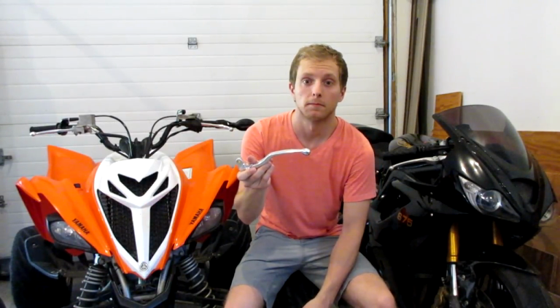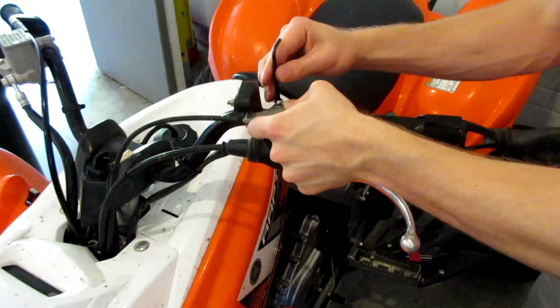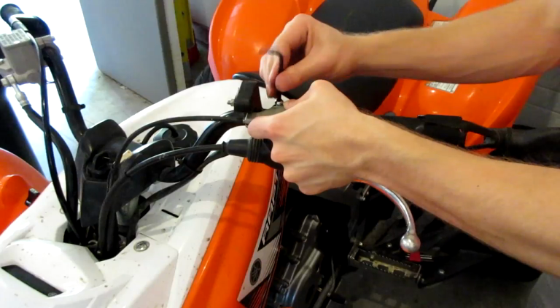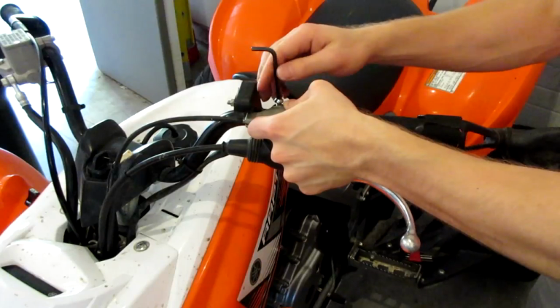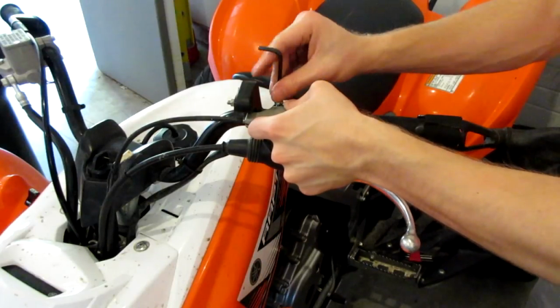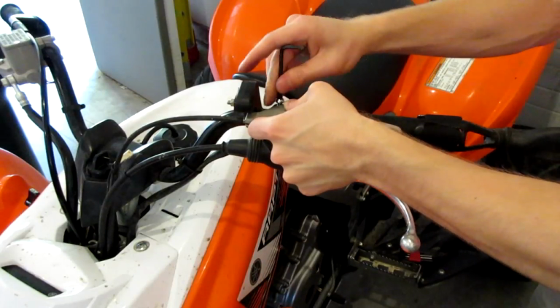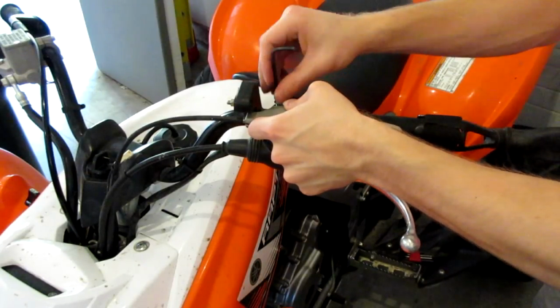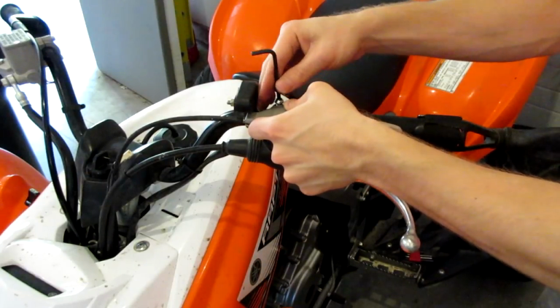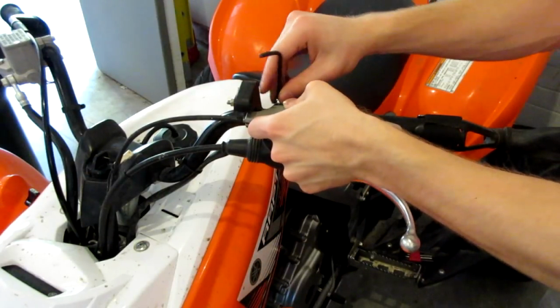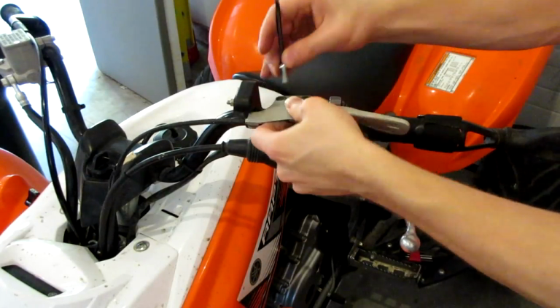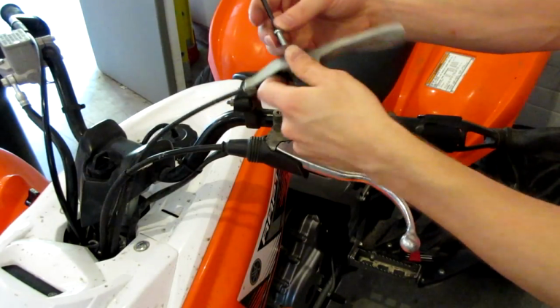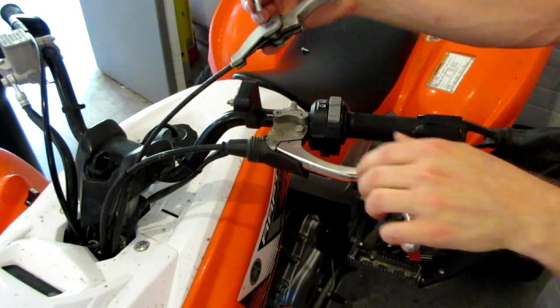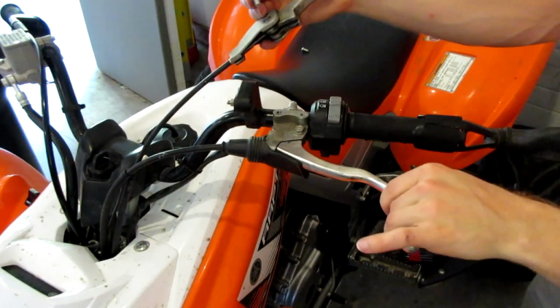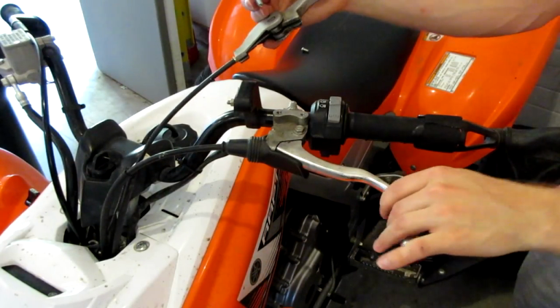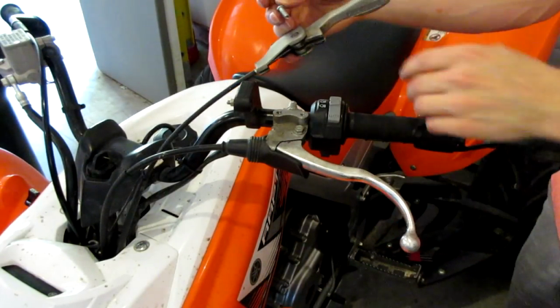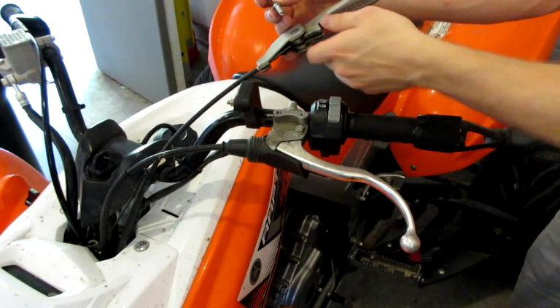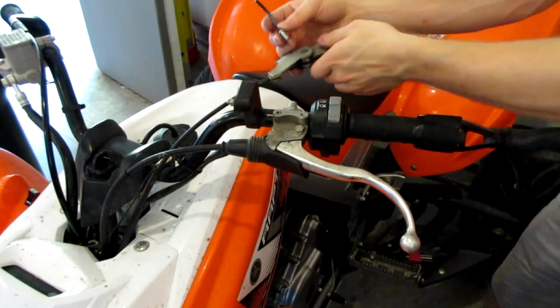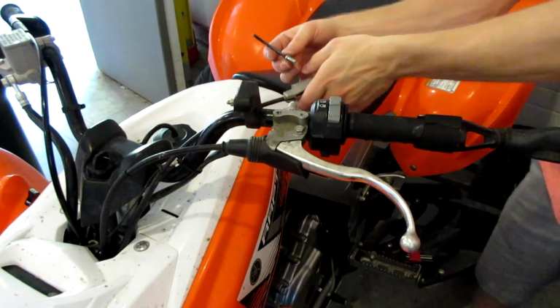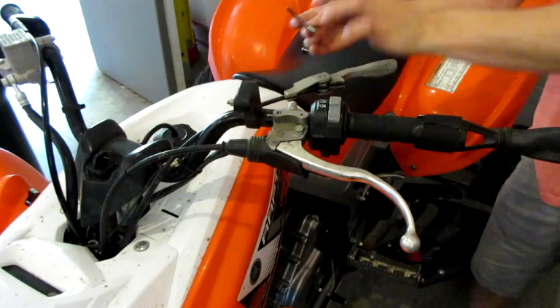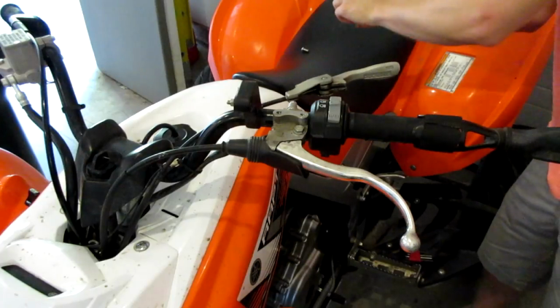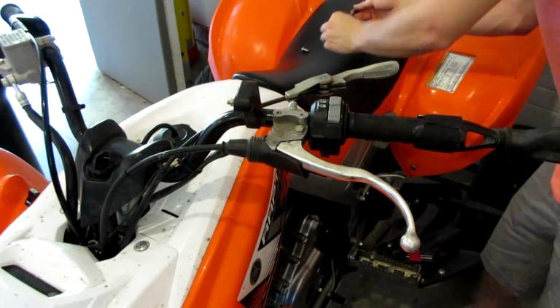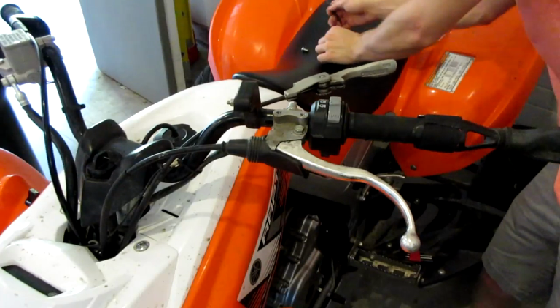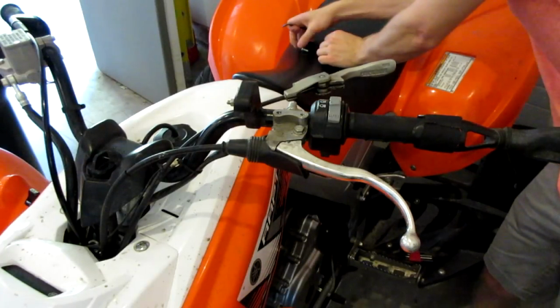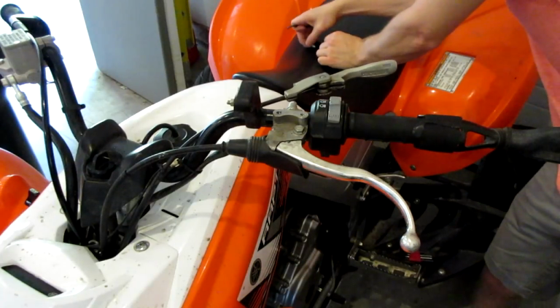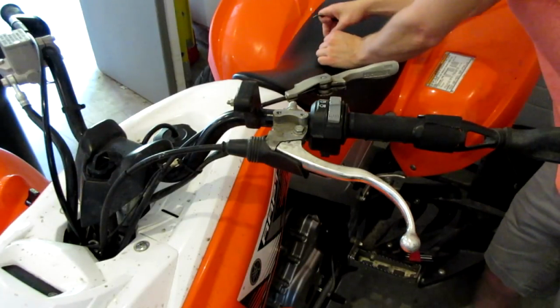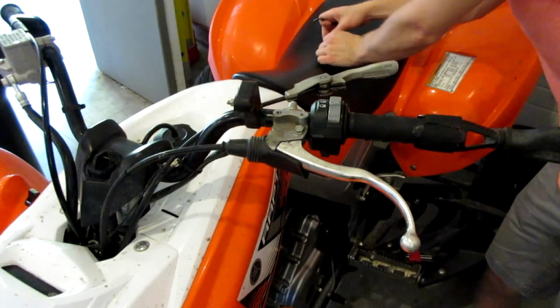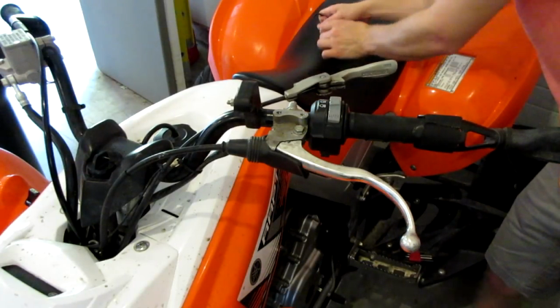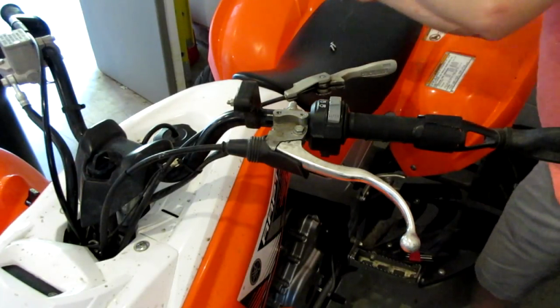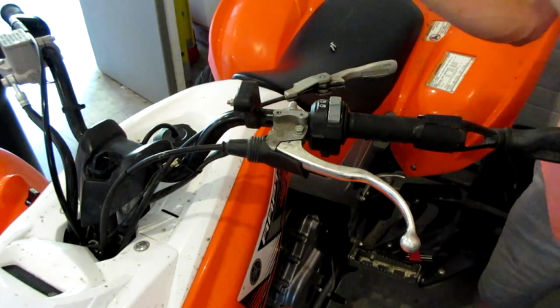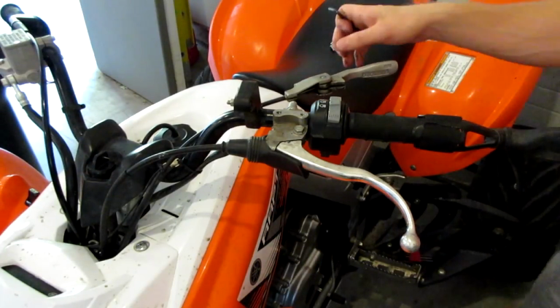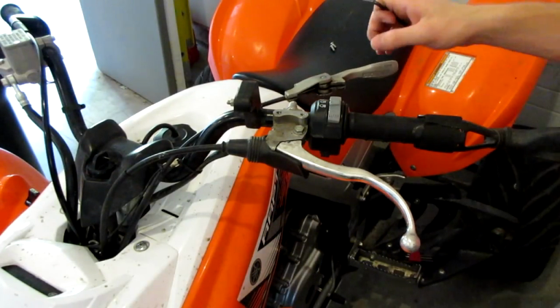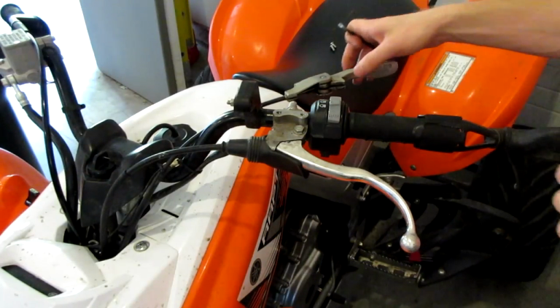The first thing I'm going to do is replace my old clutch lever with the new one, but I'm going to go ahead and fast forward through that process so you guys don't have to sit here and watch it.